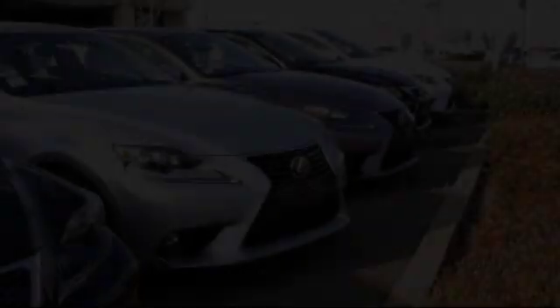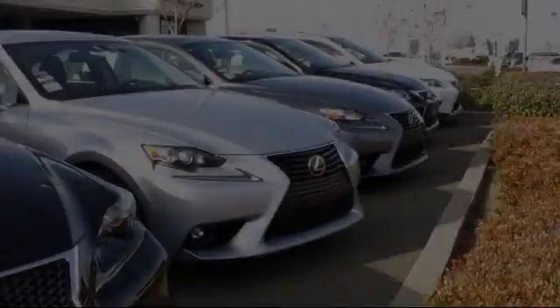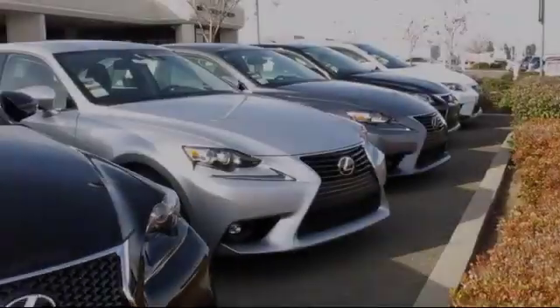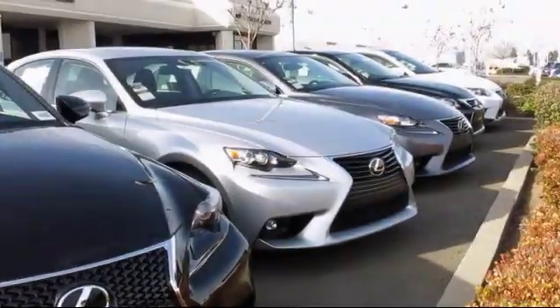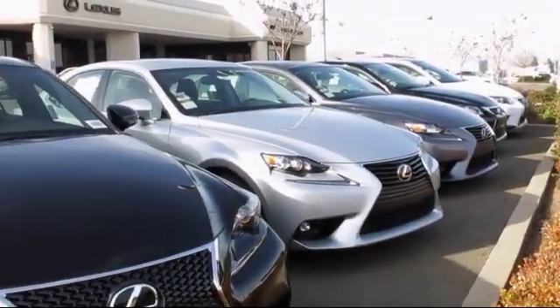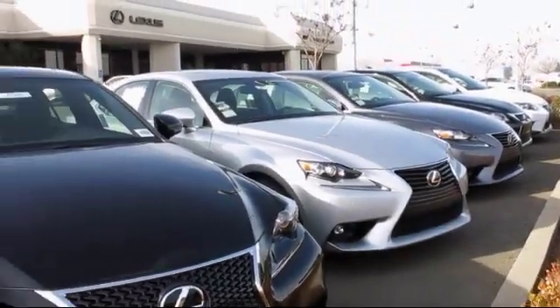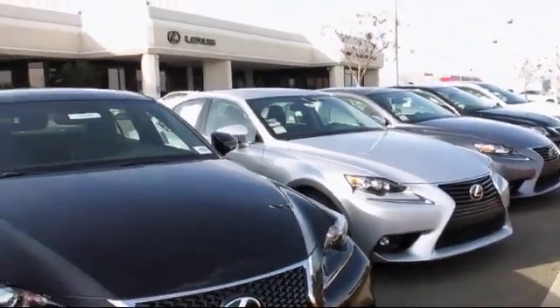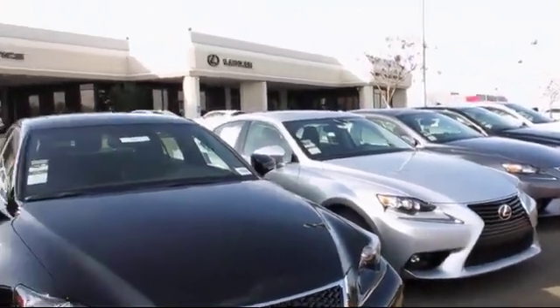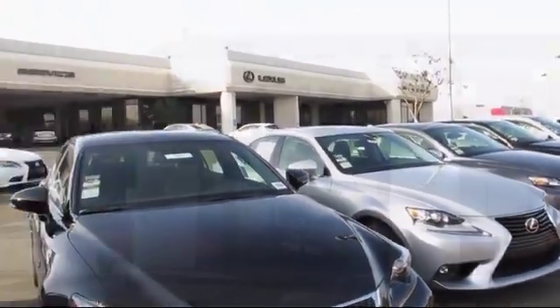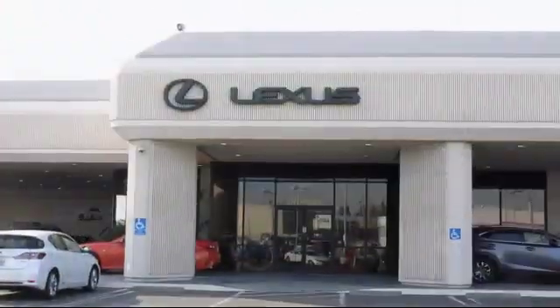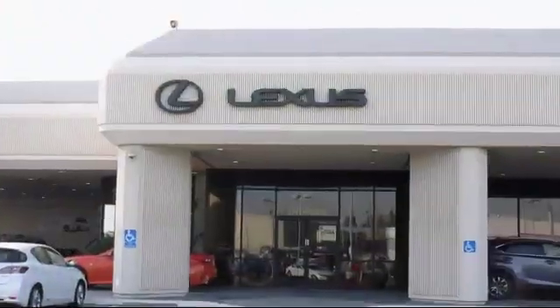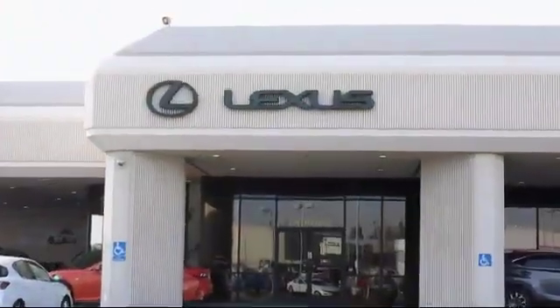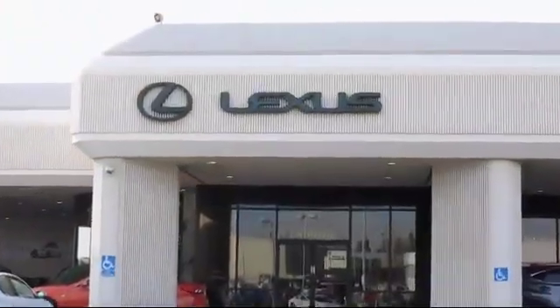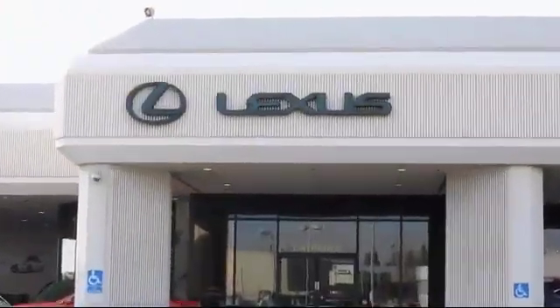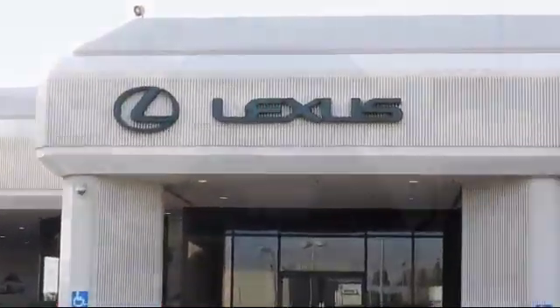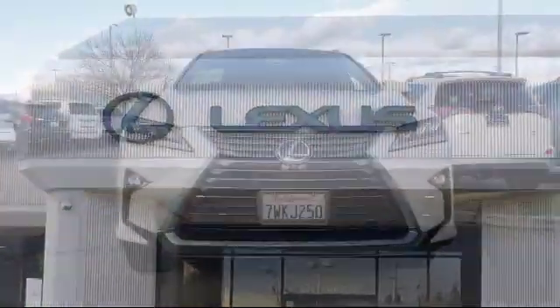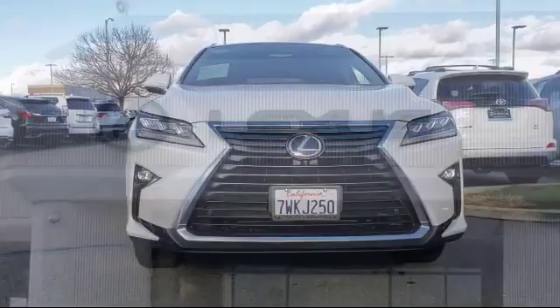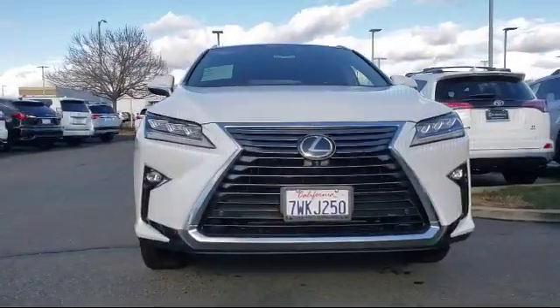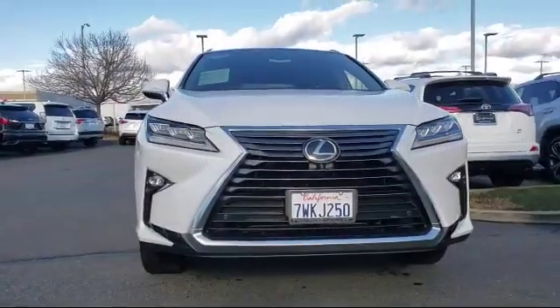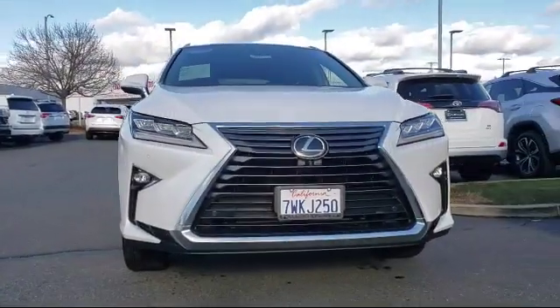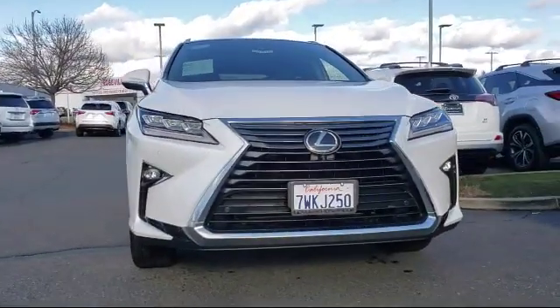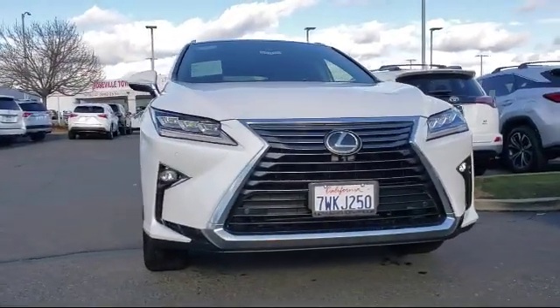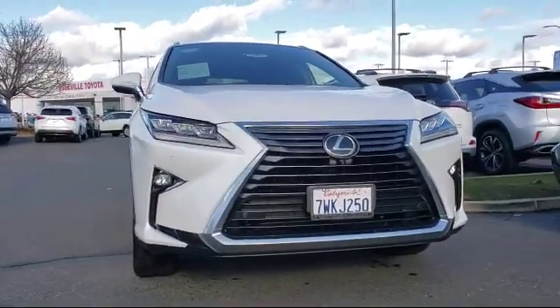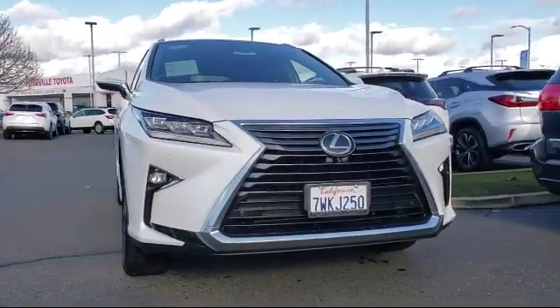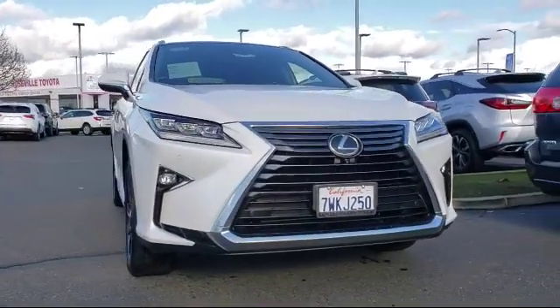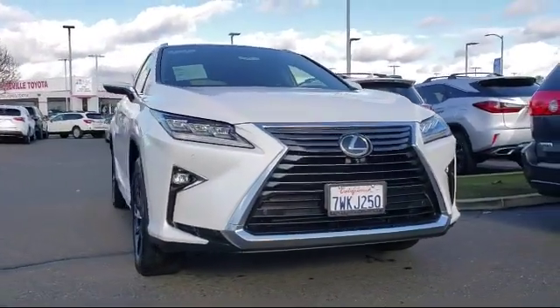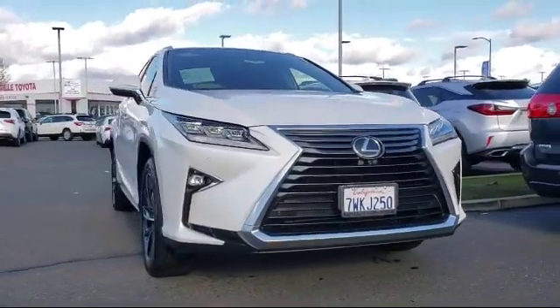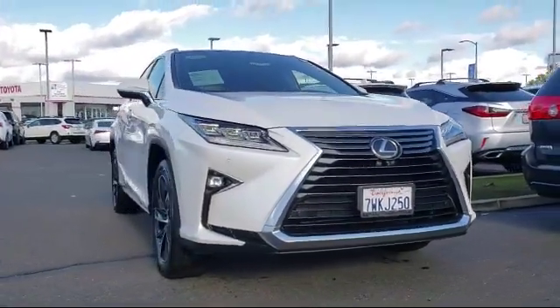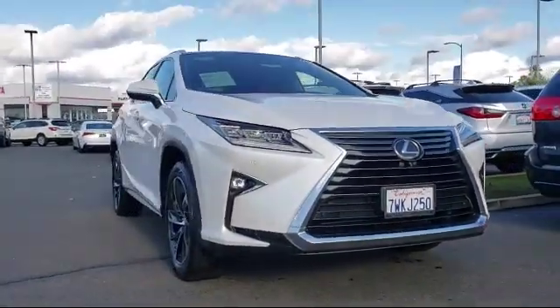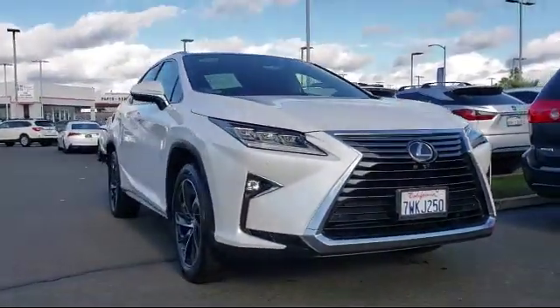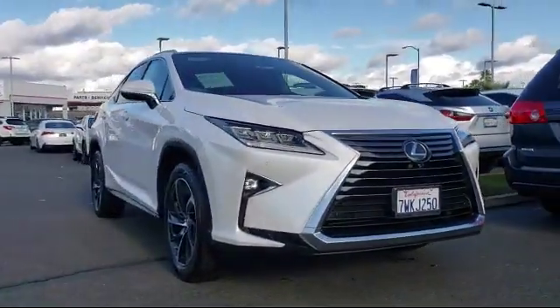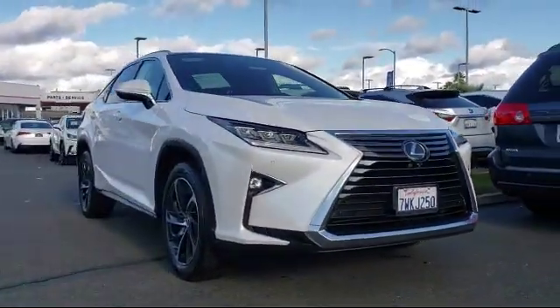Lexus of Roseville and the Roseville Automall is proud to present another great Lexus certified pre-owned vehicle from our selection of quality pre-owned cars, trucks, and SUVs.